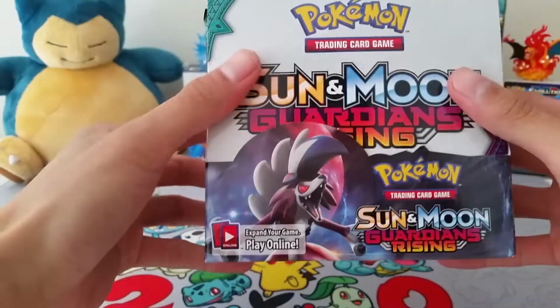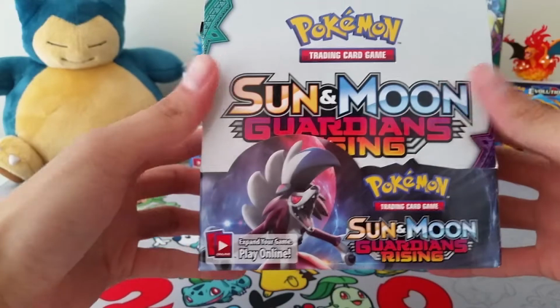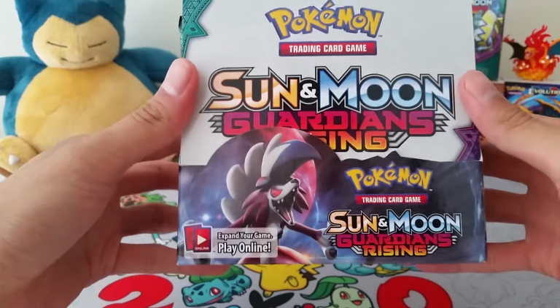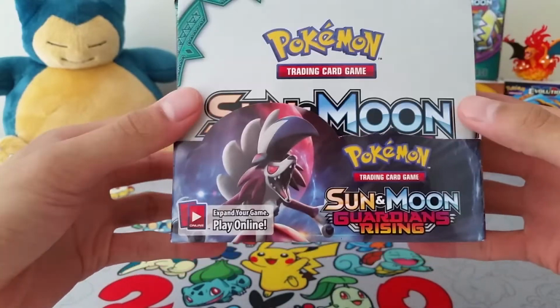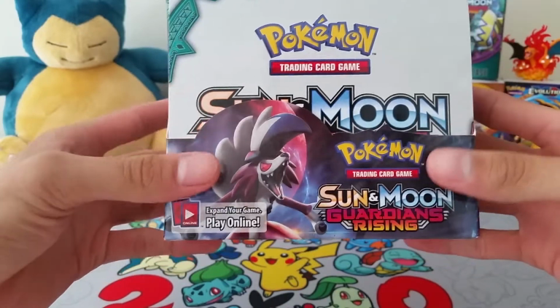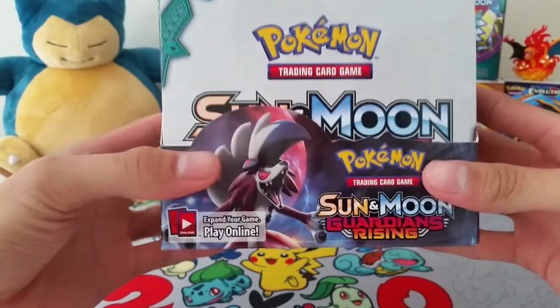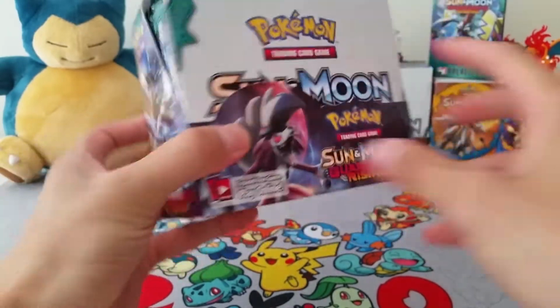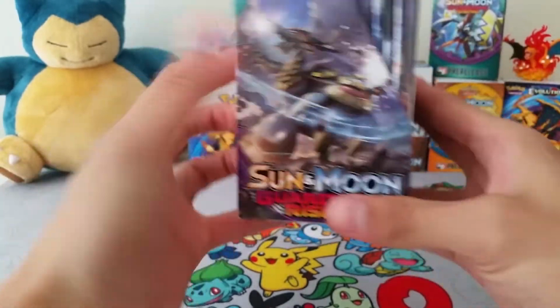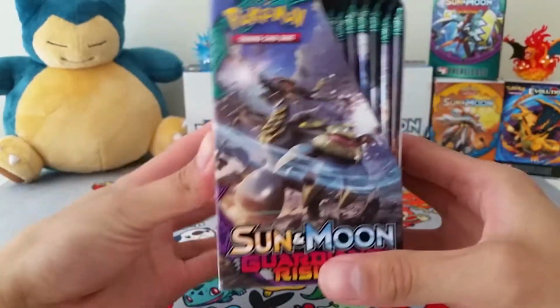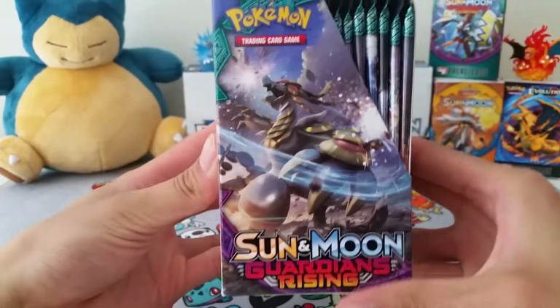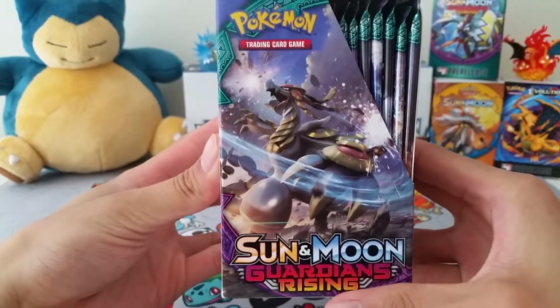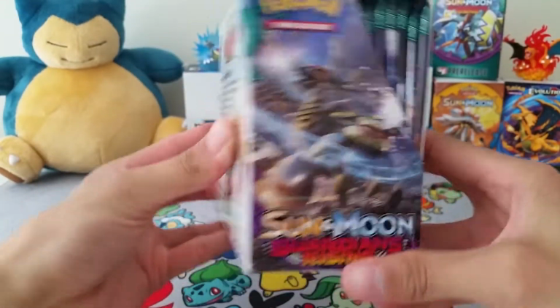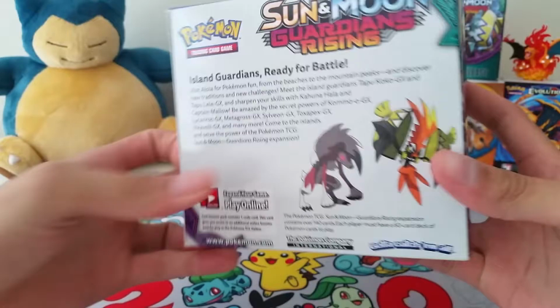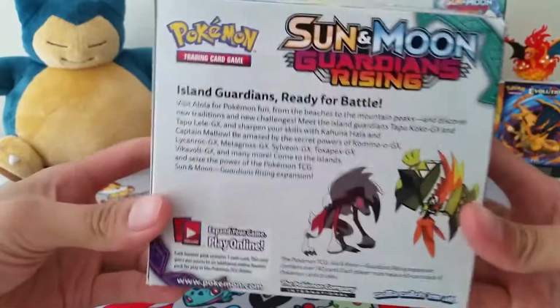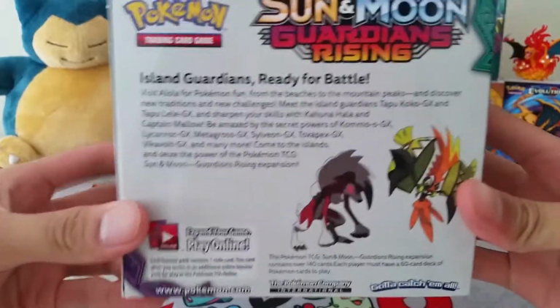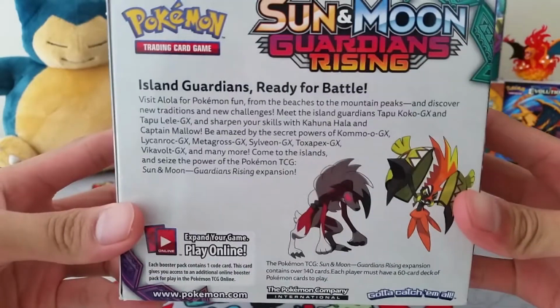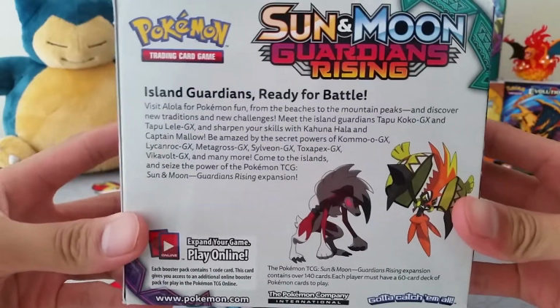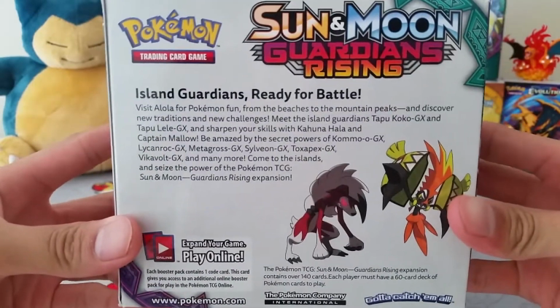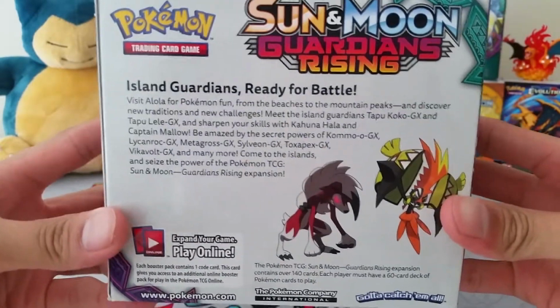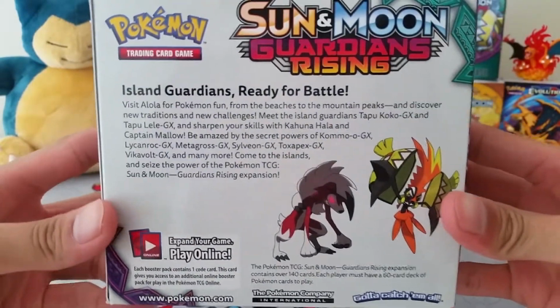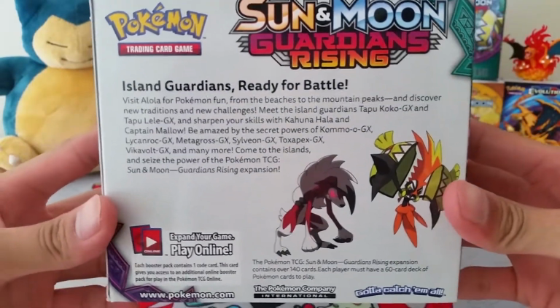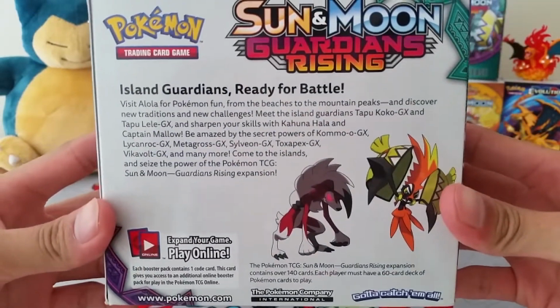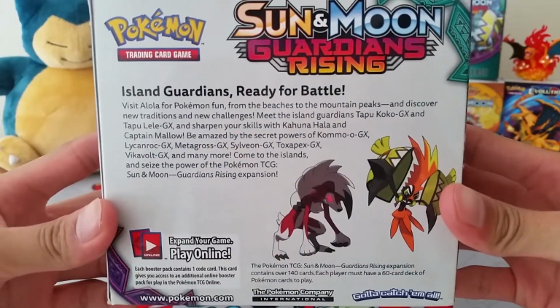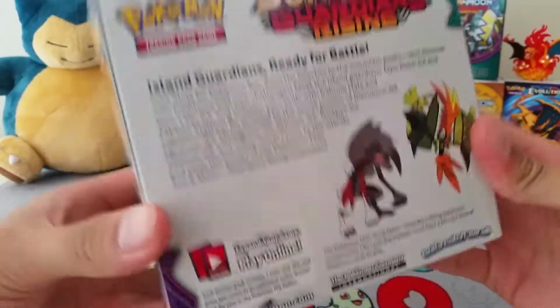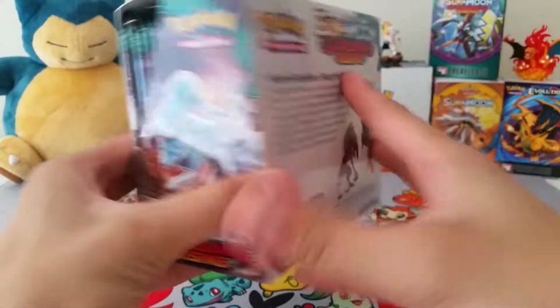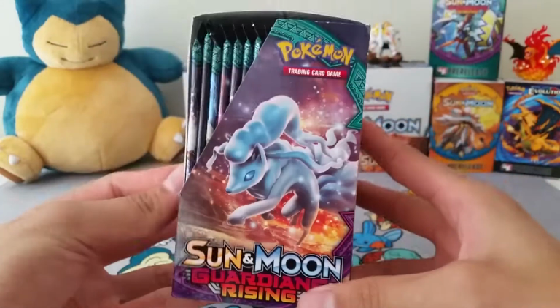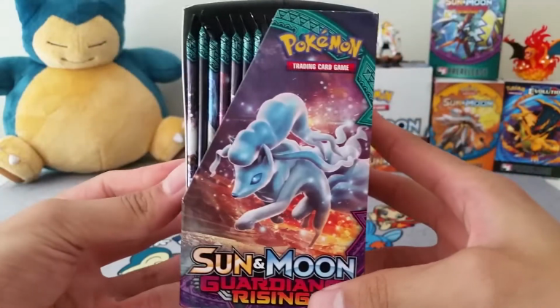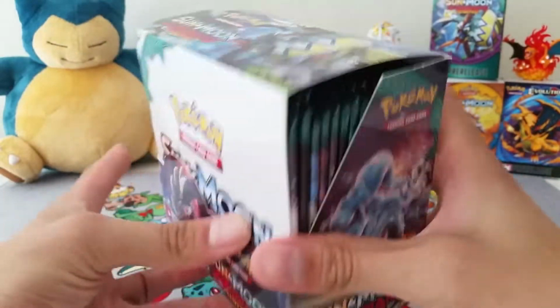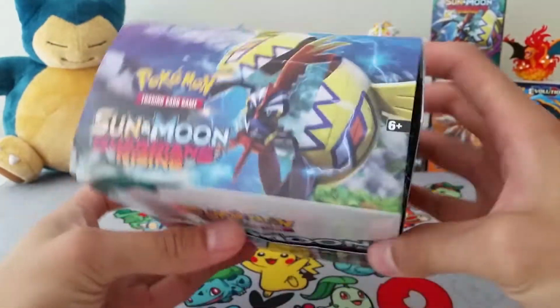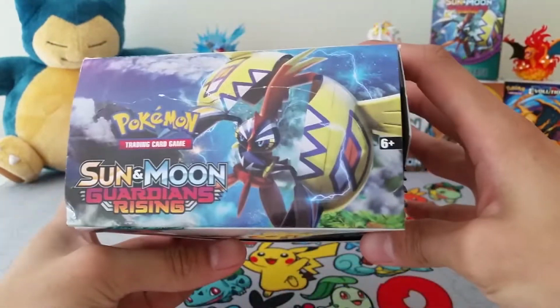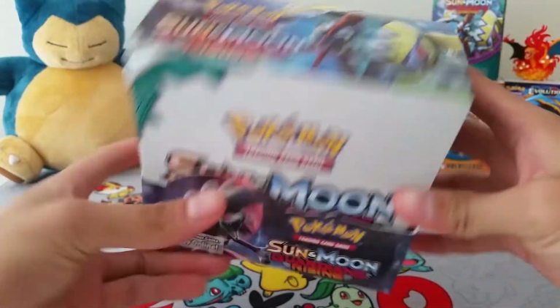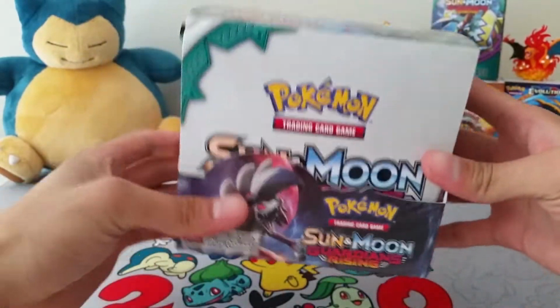It's Sun and Moon Guardians Rising. There's Lycanroc Midnight Form and Kommo-o. In the back it says 'Island Guardians ready for battle.' You guys can pause it and read it if you'd like. Alolan Ninetales and Tapu Koko at the top.